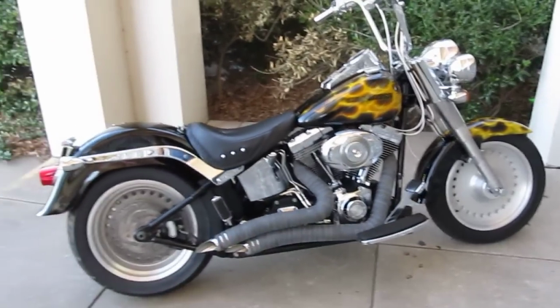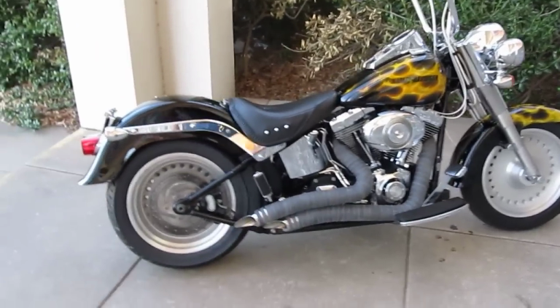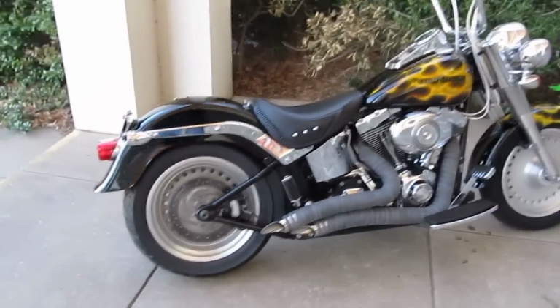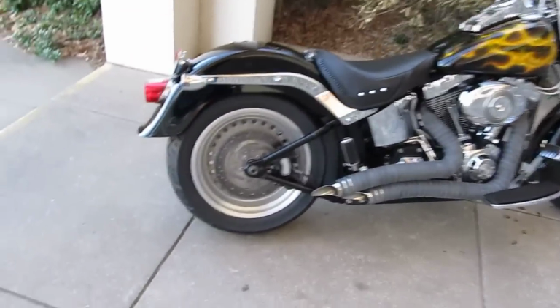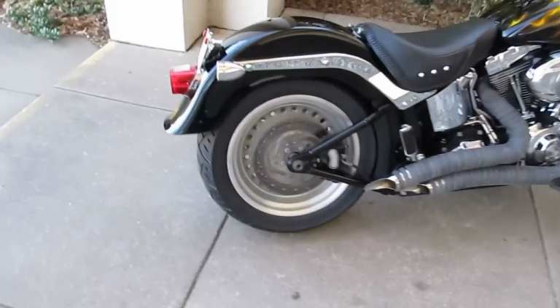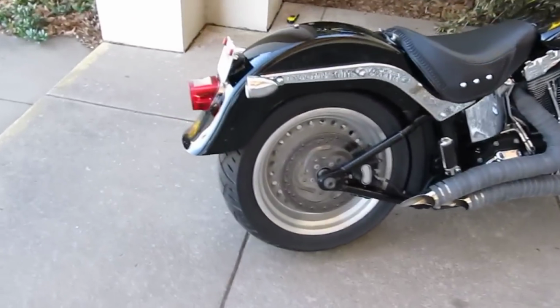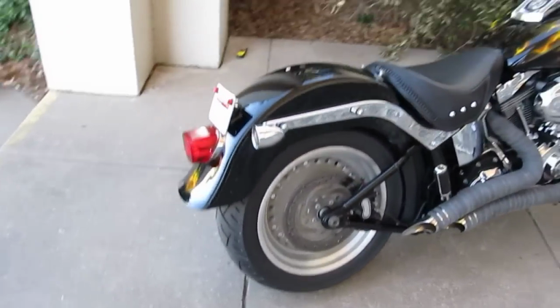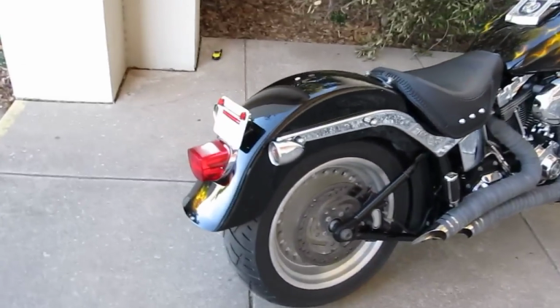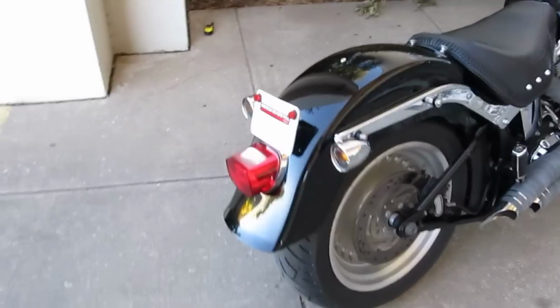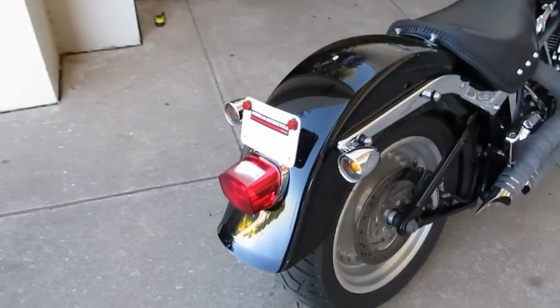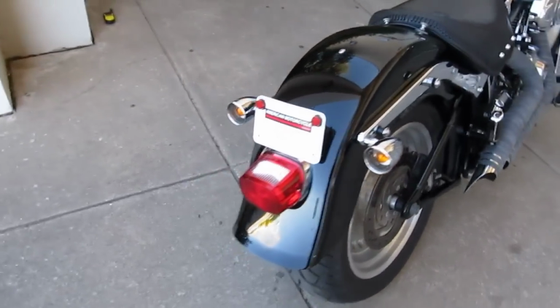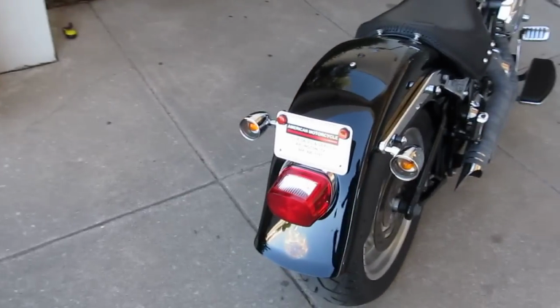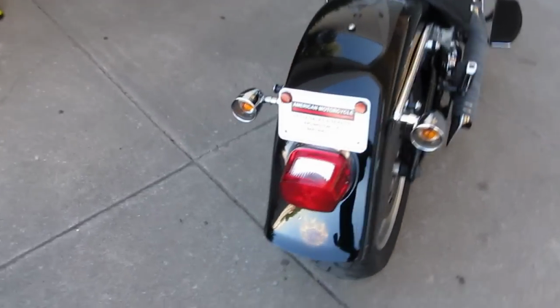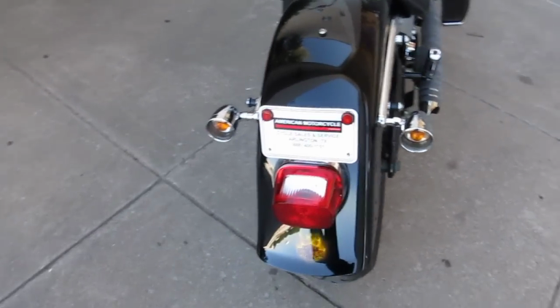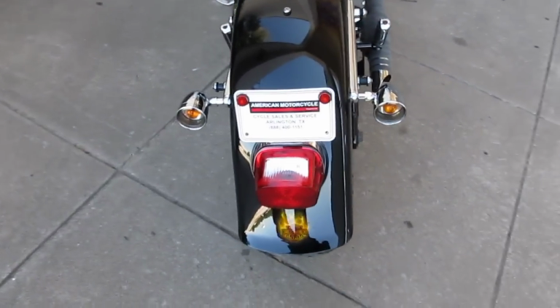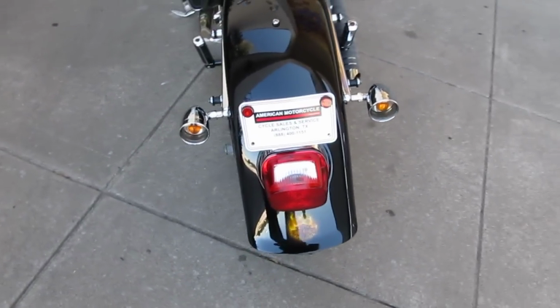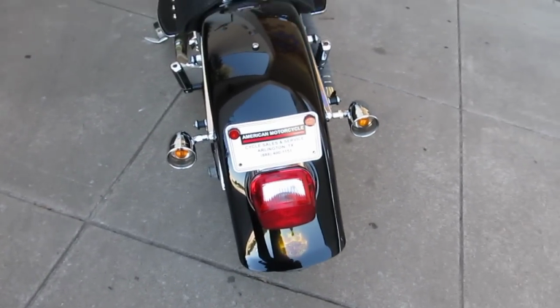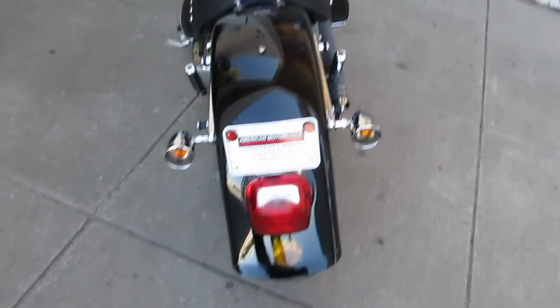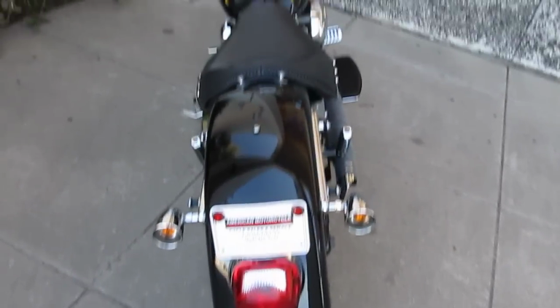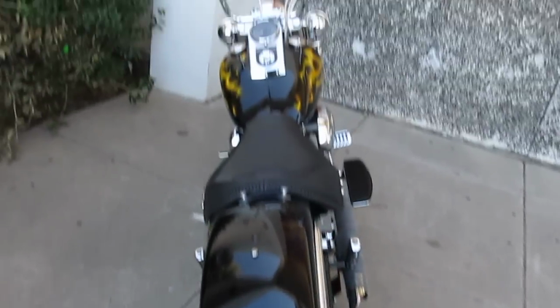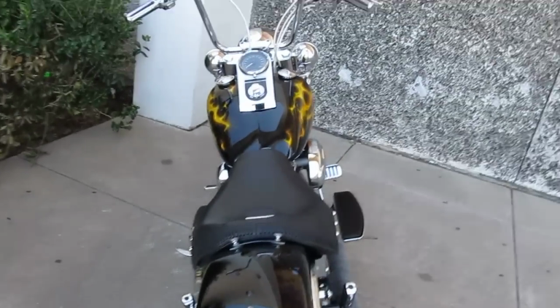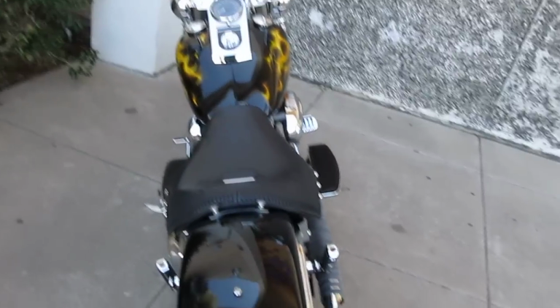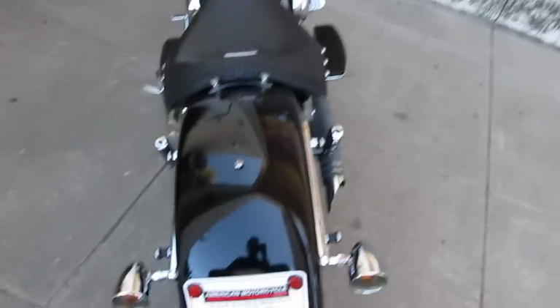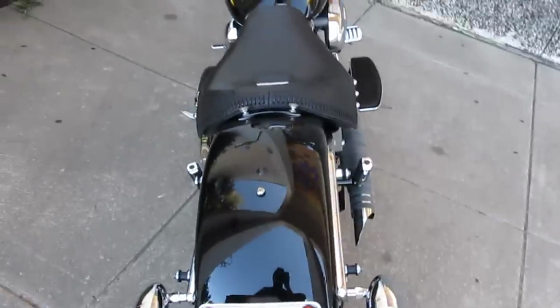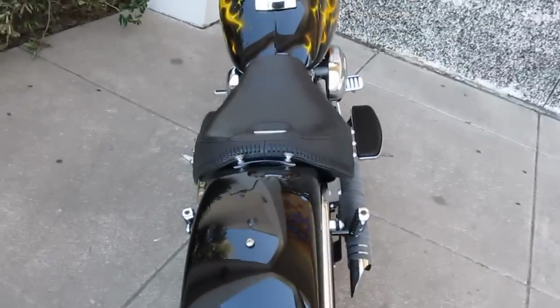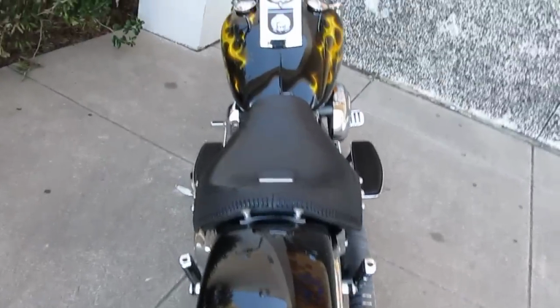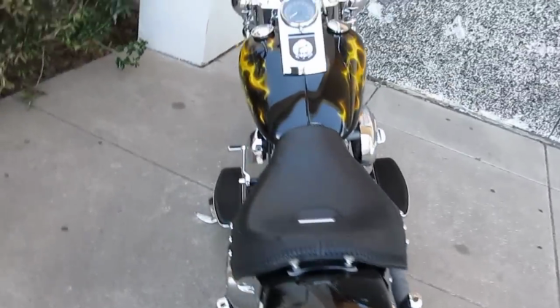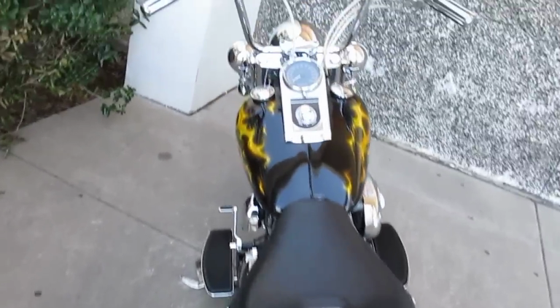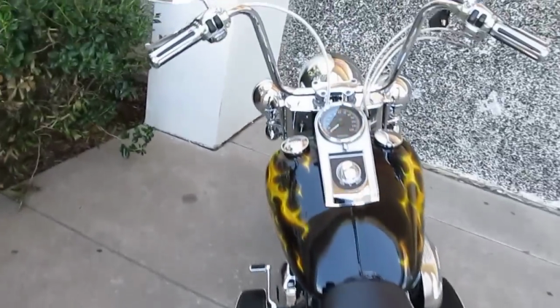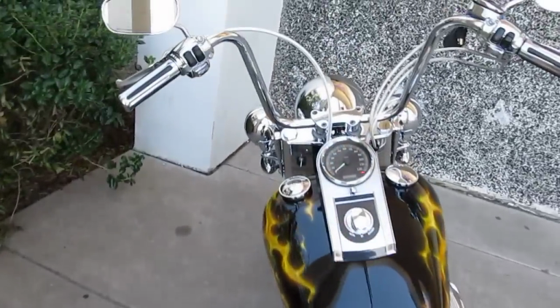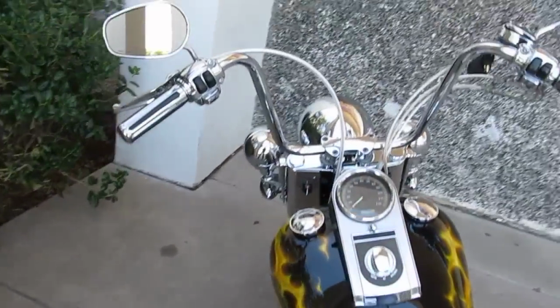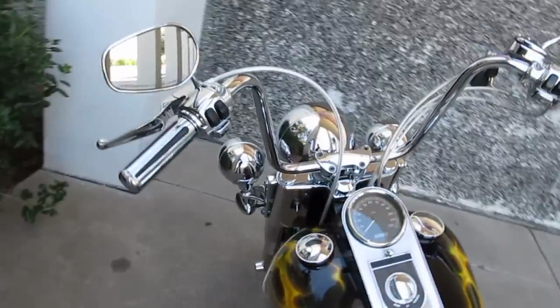This bike is brought to you by American Motorcycle Trading Company. We're located in Arlington, Texas, and we're the home of the Texas Rangers. You can reach us on our website at cleanharleys.com.